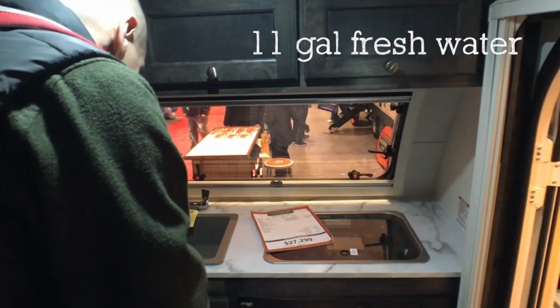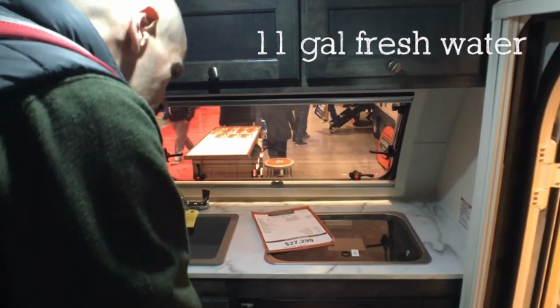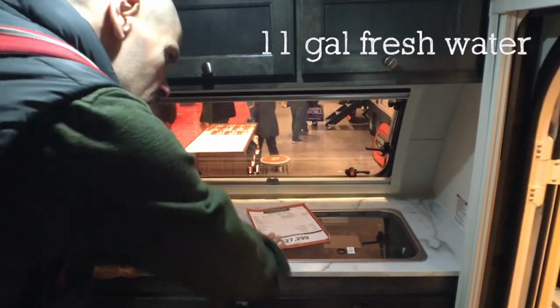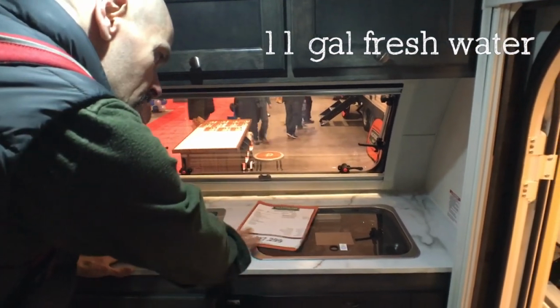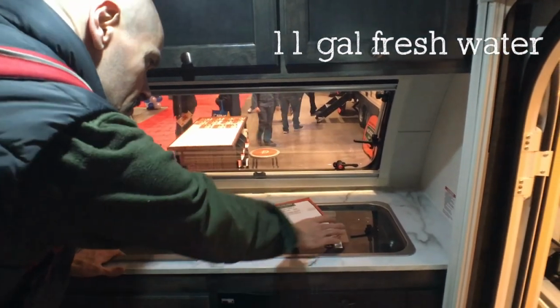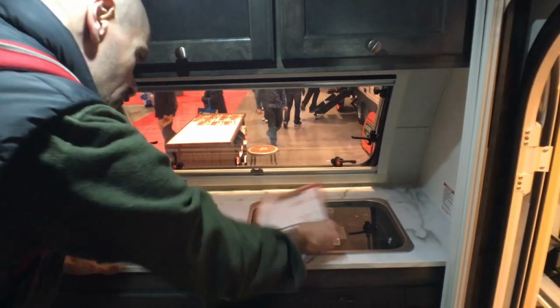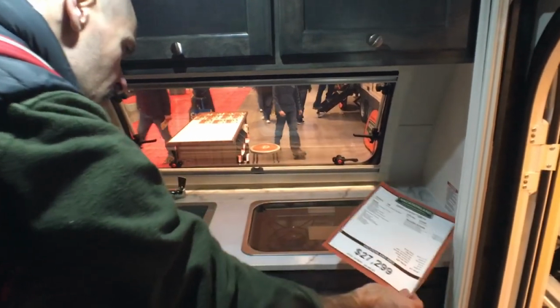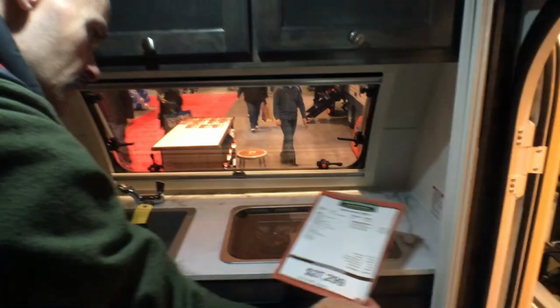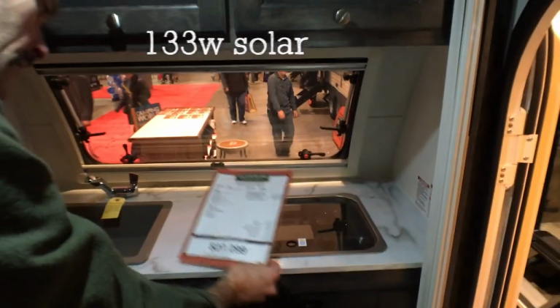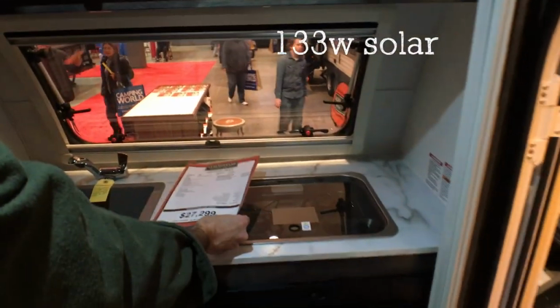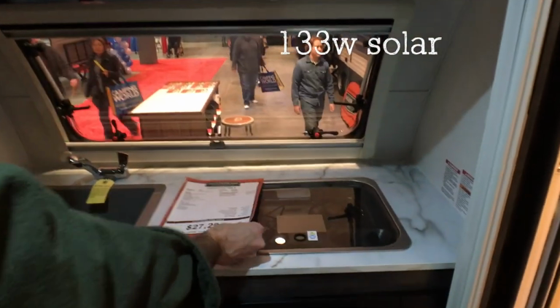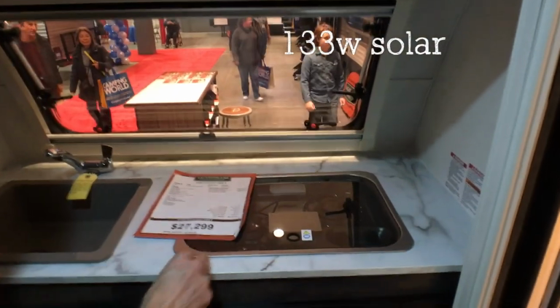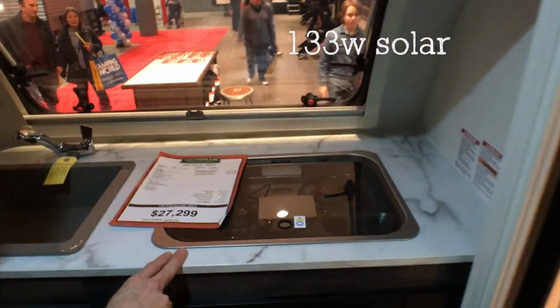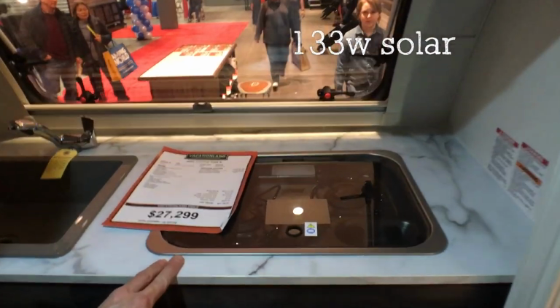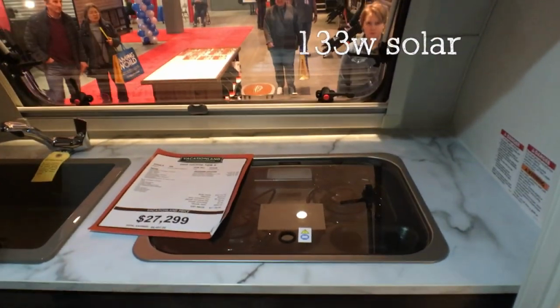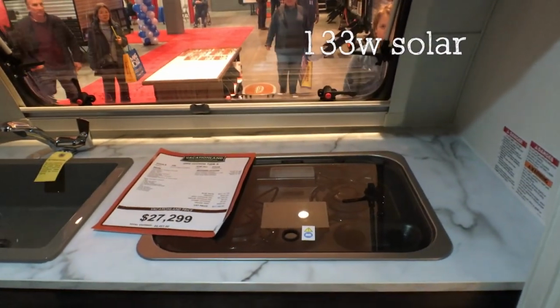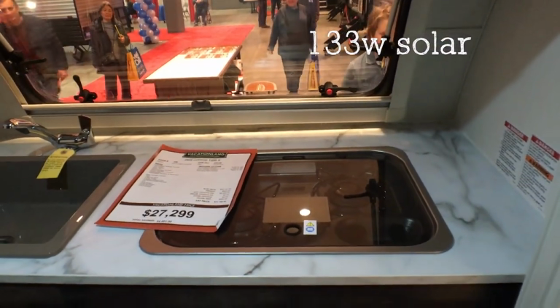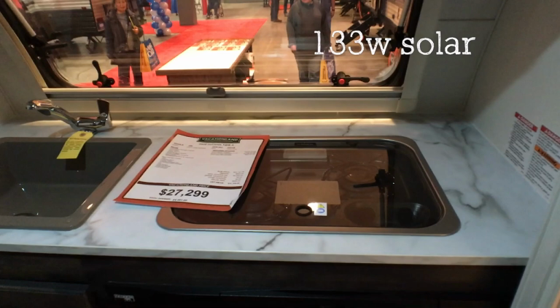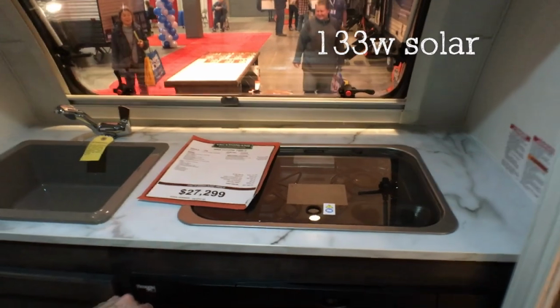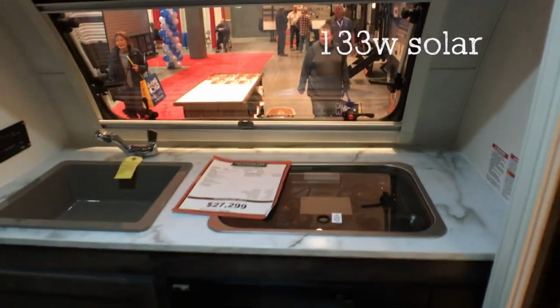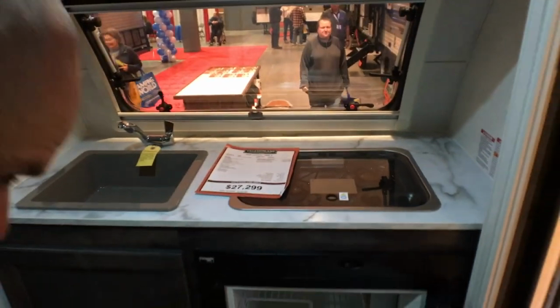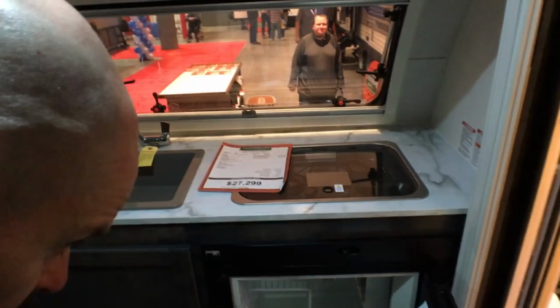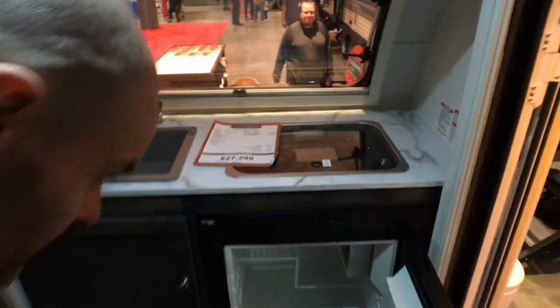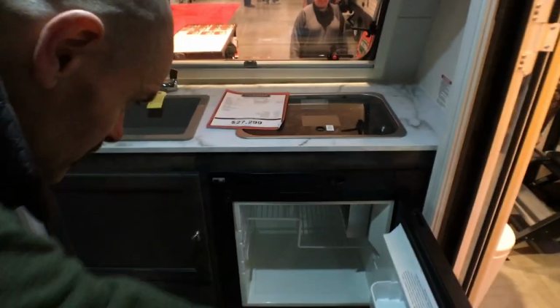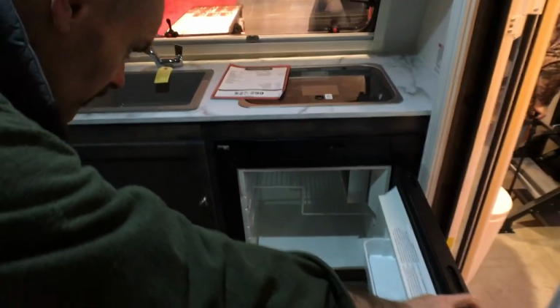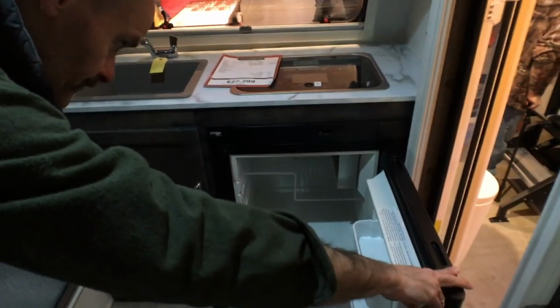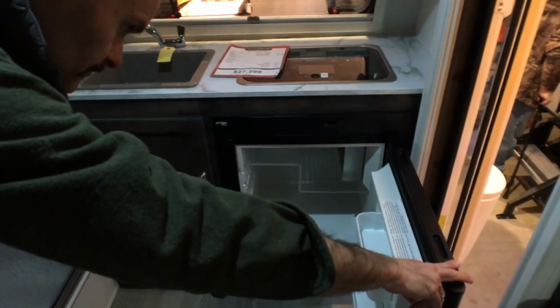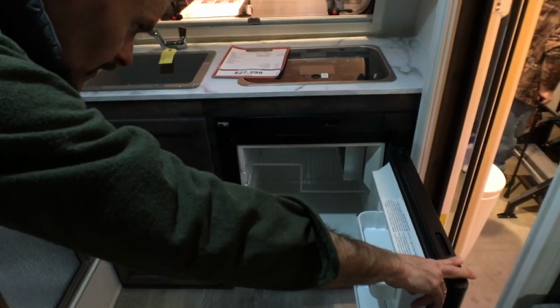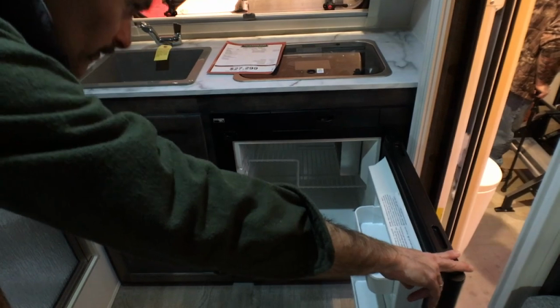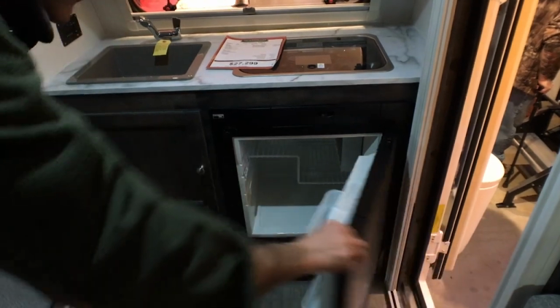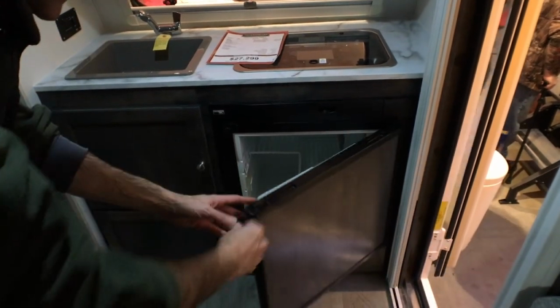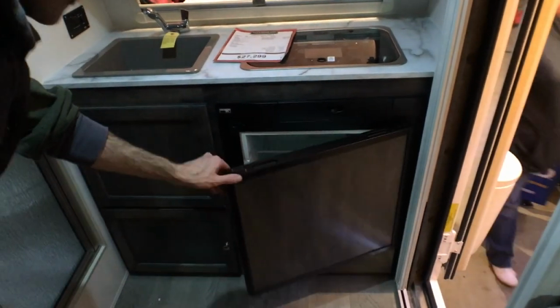Nice little sink, two-burner stove. There were several price sheets floating around, and I think you can ignore that one. There's a fridge freezer — basically a sort of mini-fridge.